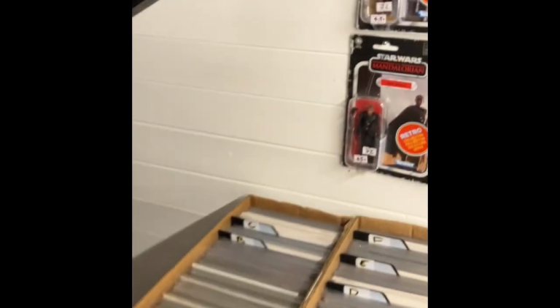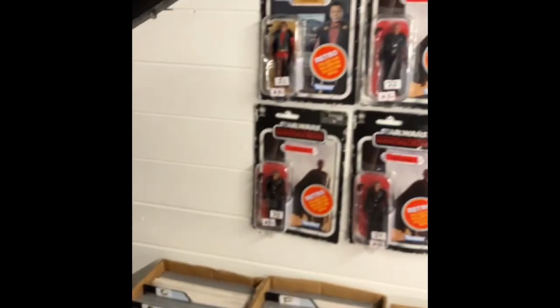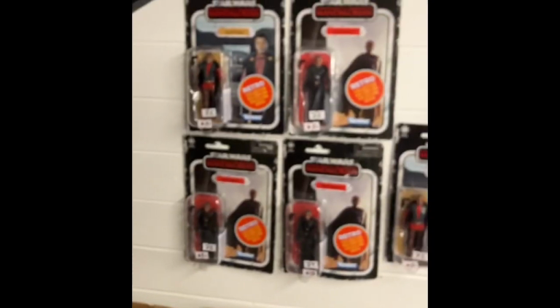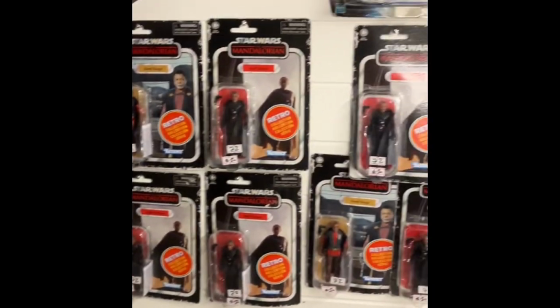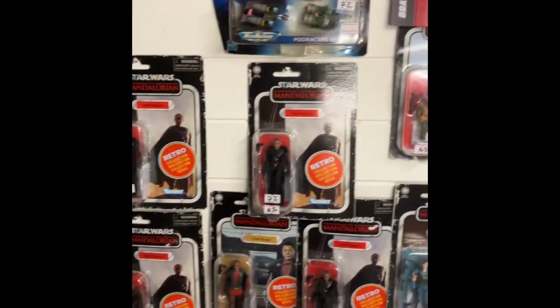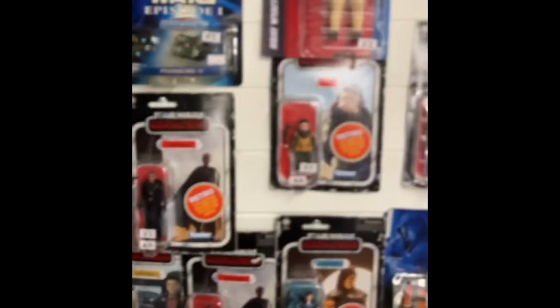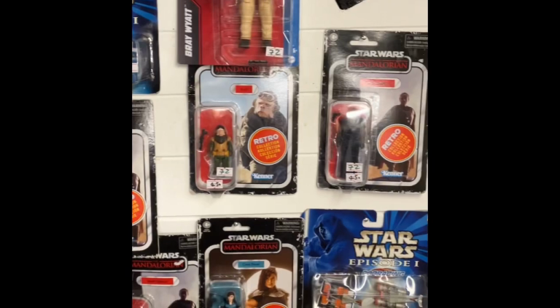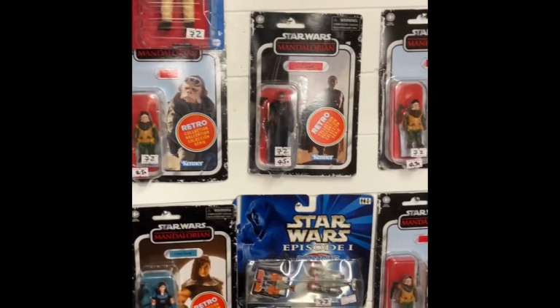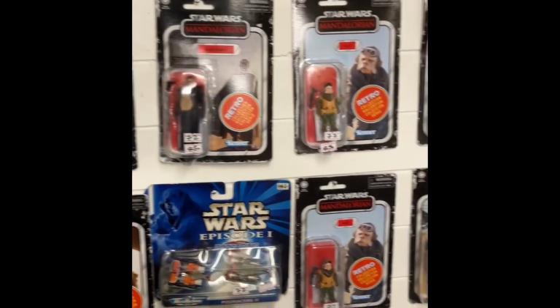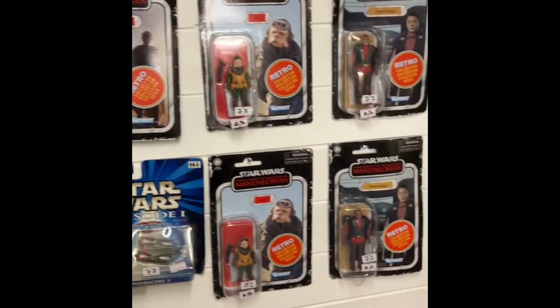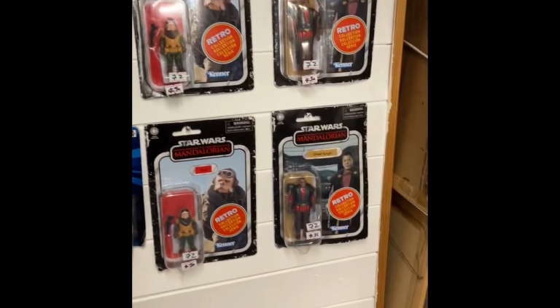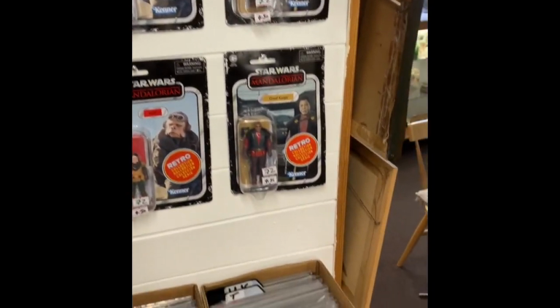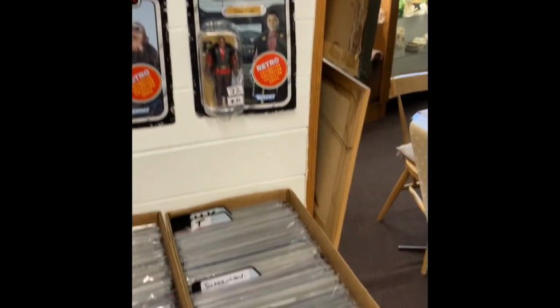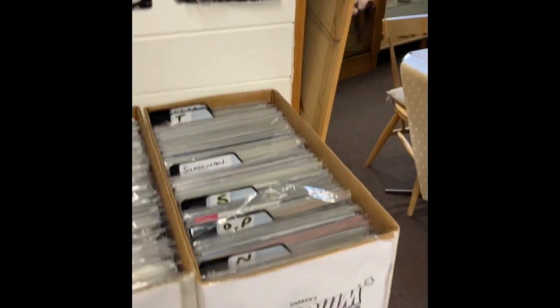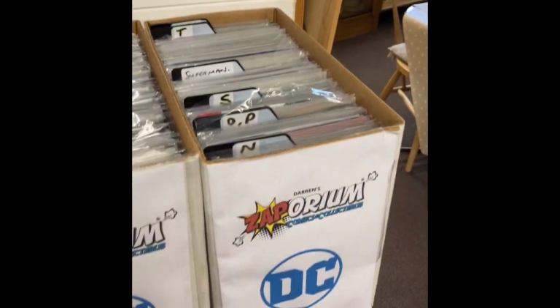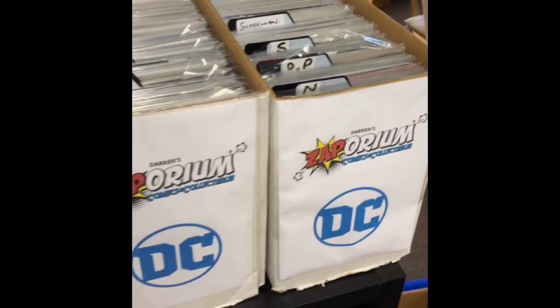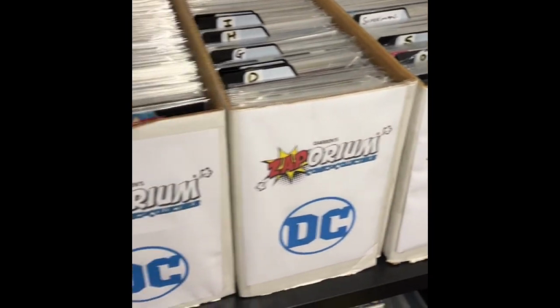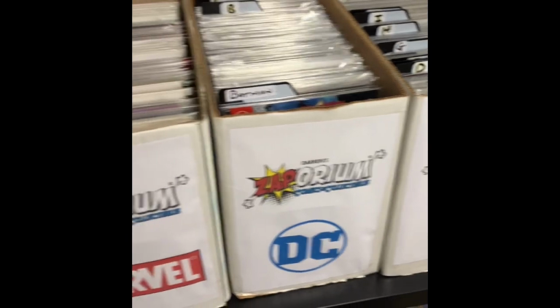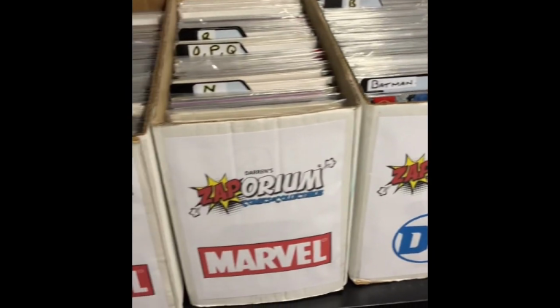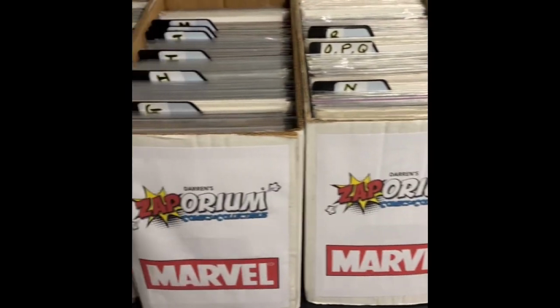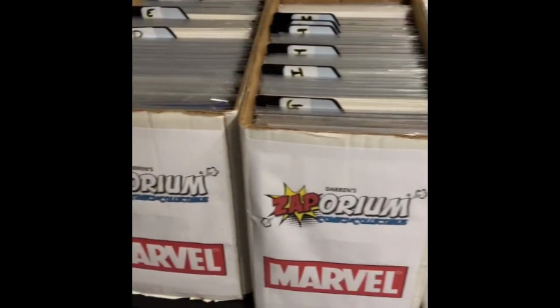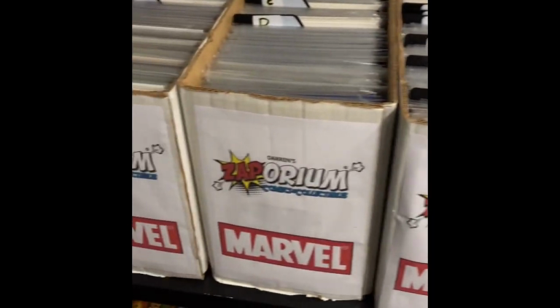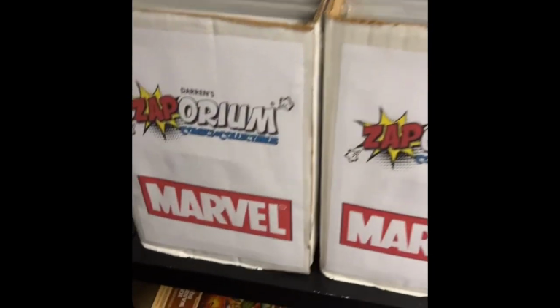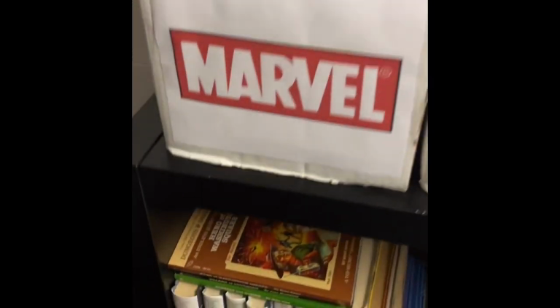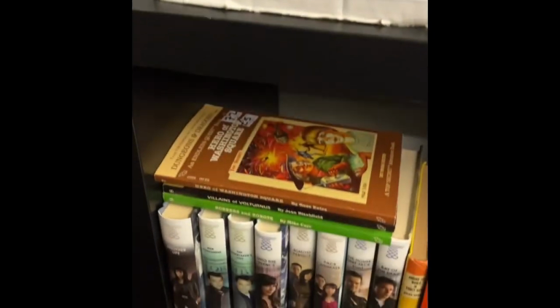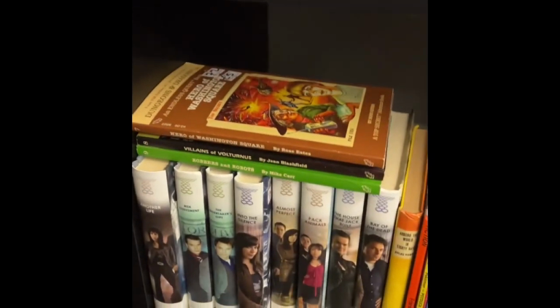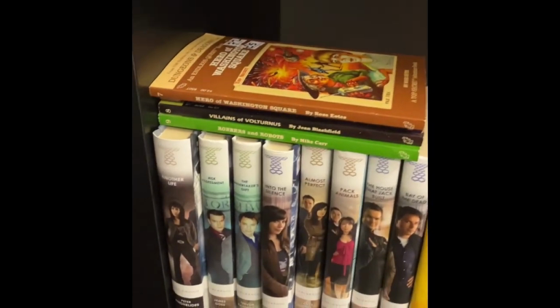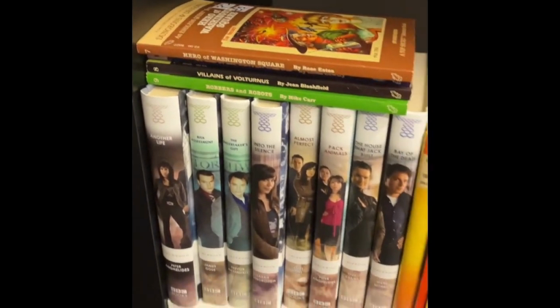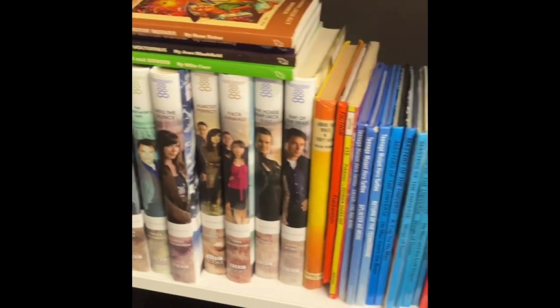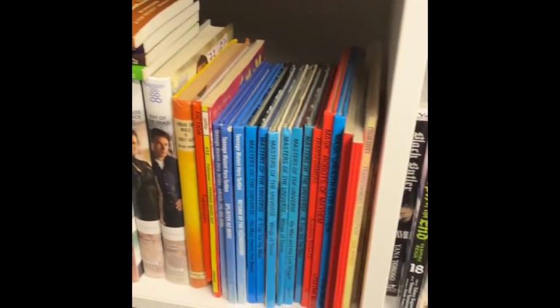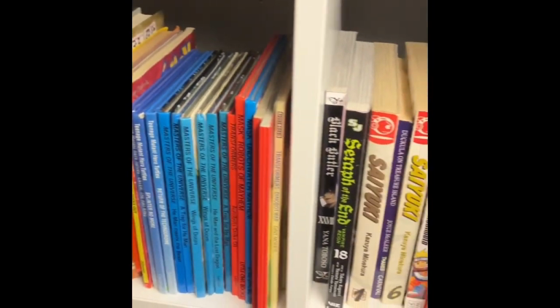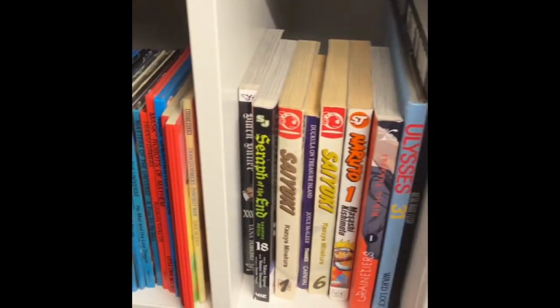And then on the wall here we've got the Star Wars Retro figures and lots of comics. Comics are from £1, and books as well are the same from £1.